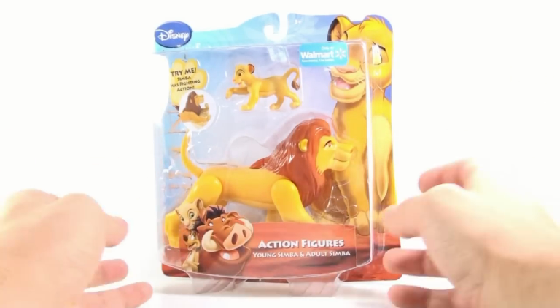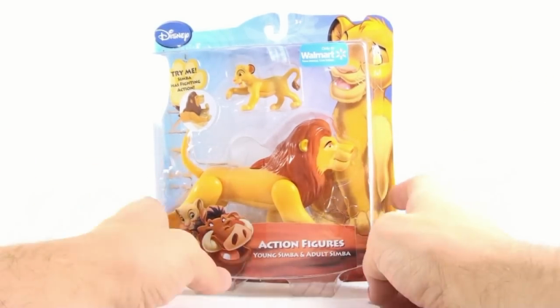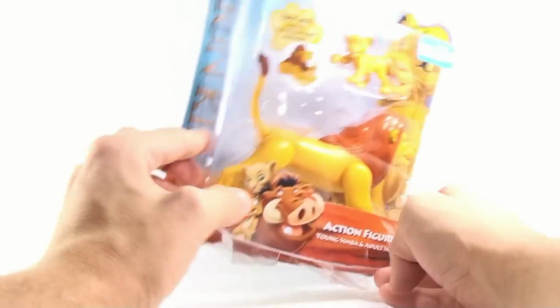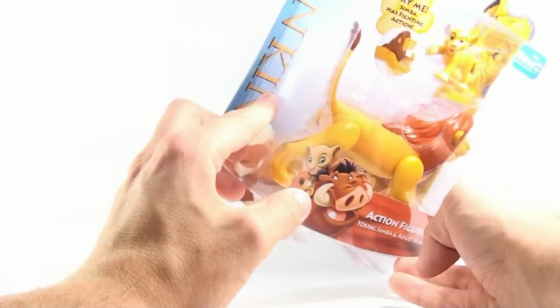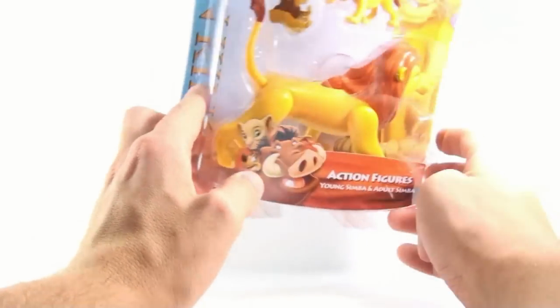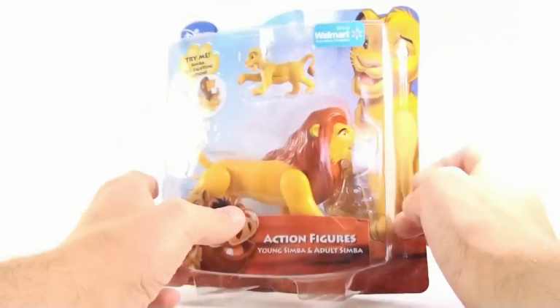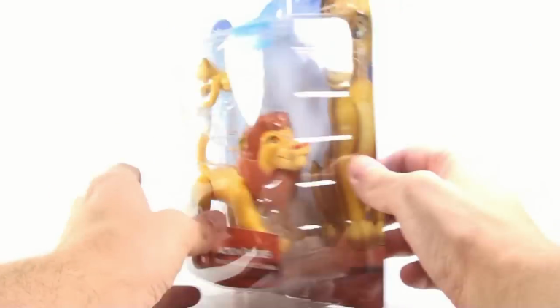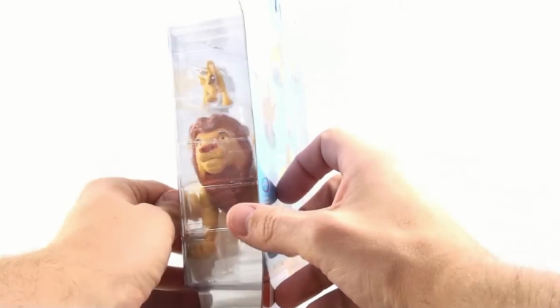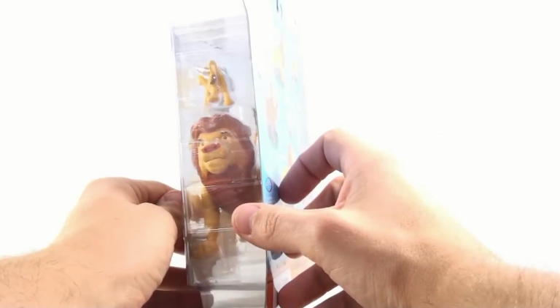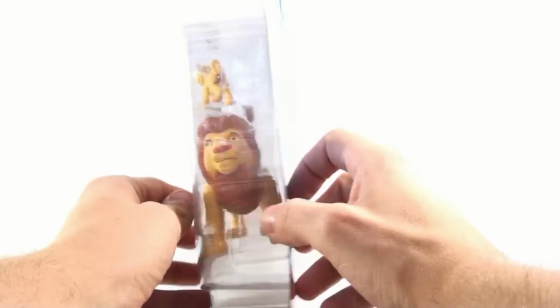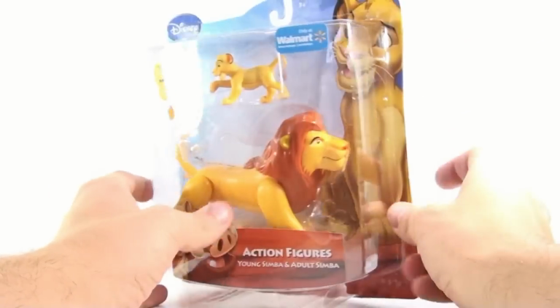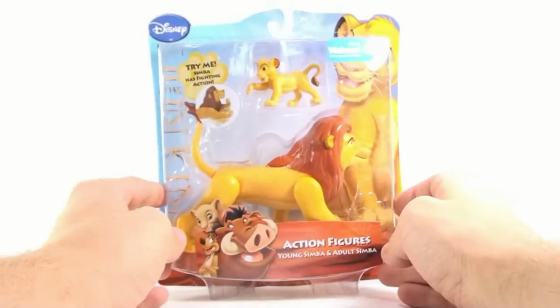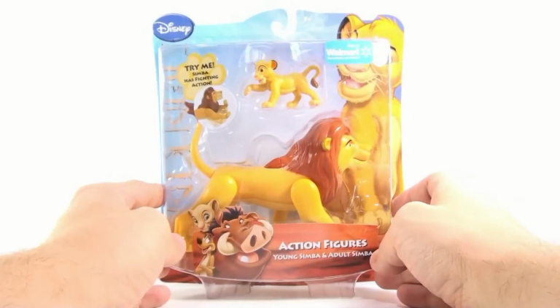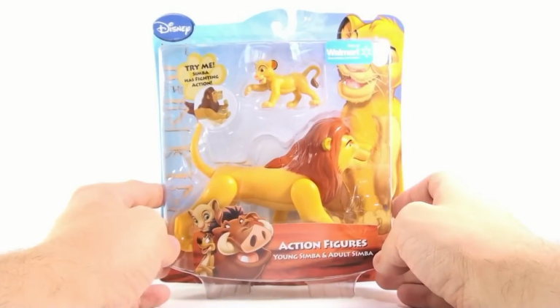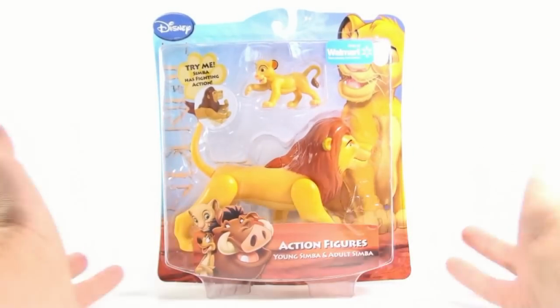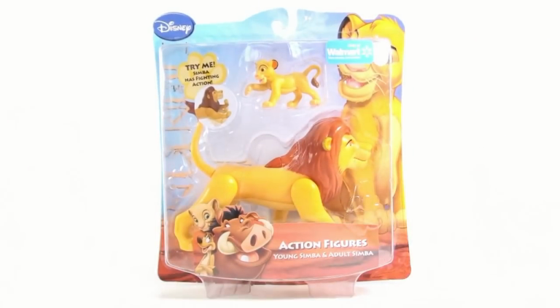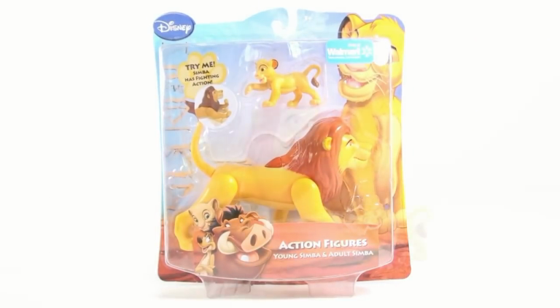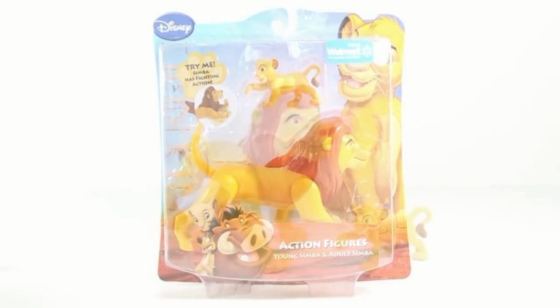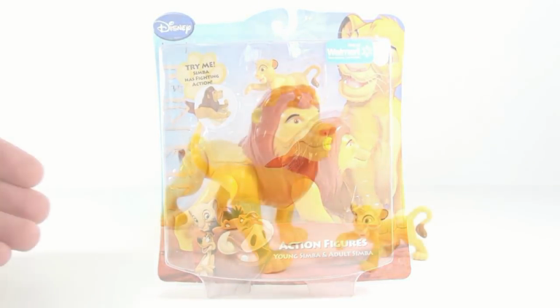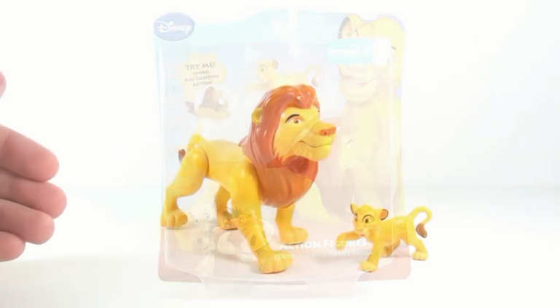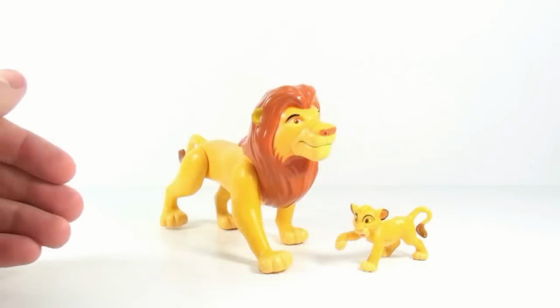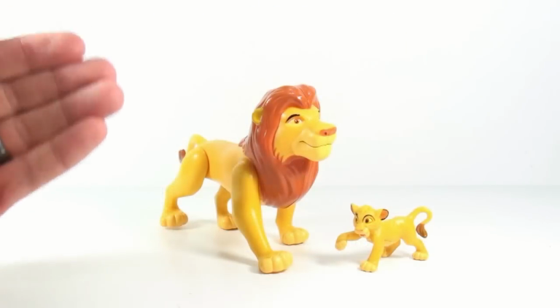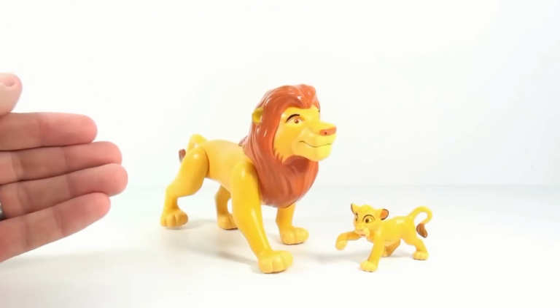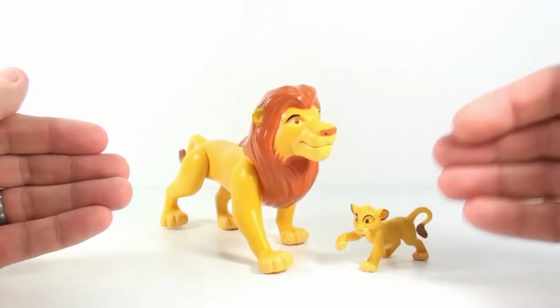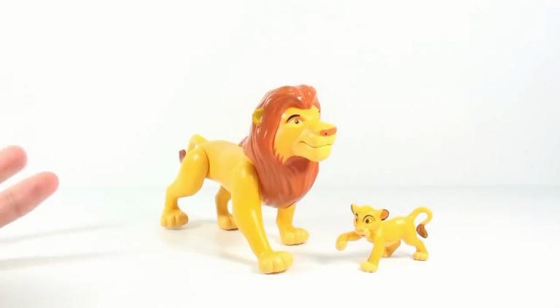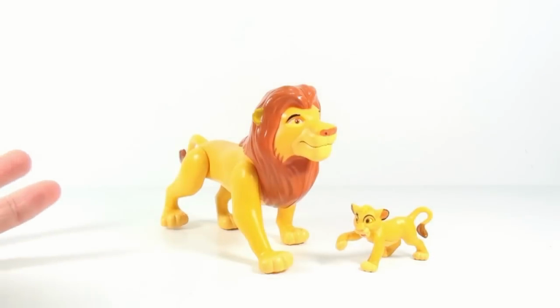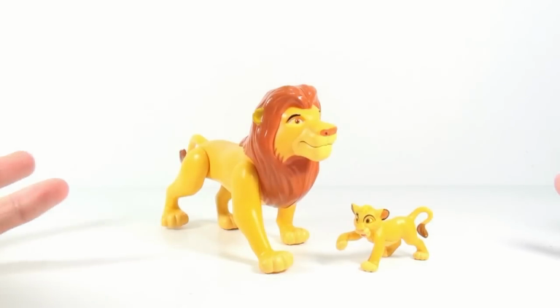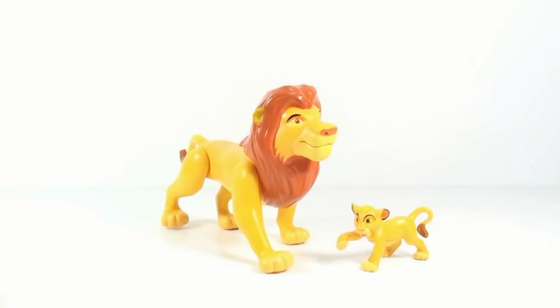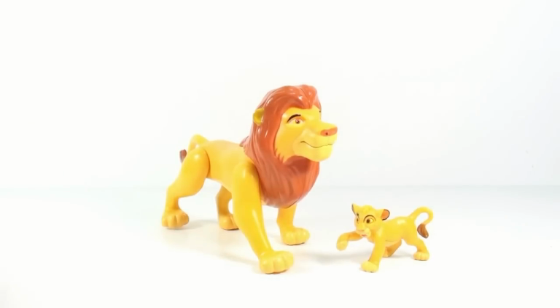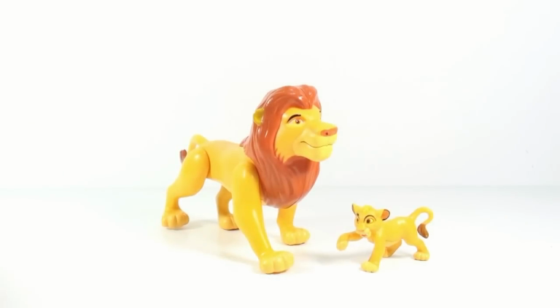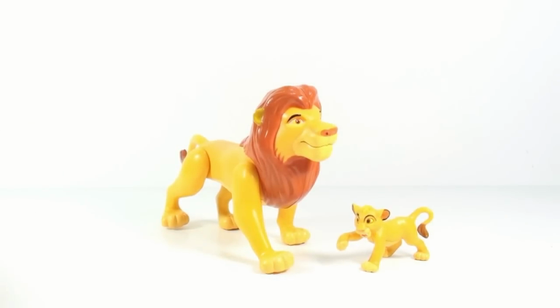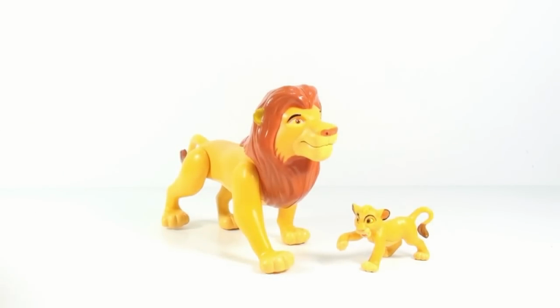But let's get this guy open, because I'm curious to see how cool he actually is. Okay guys, so here we have the adult and young Simba opened up and out of their packaging.